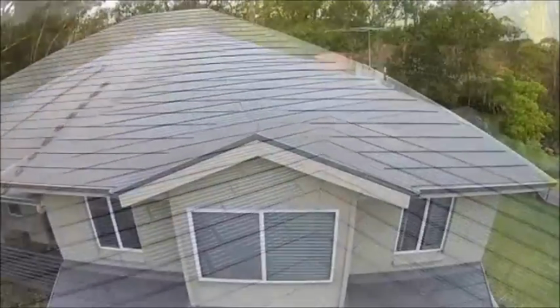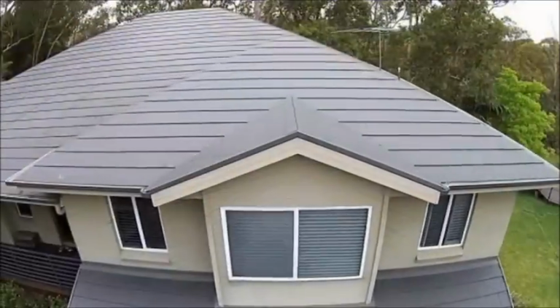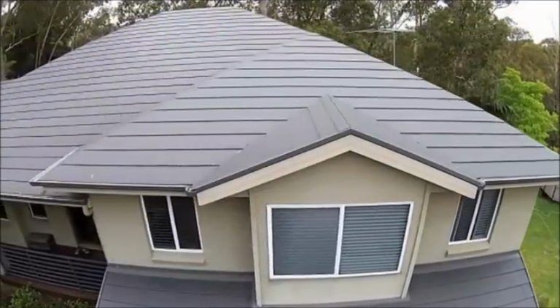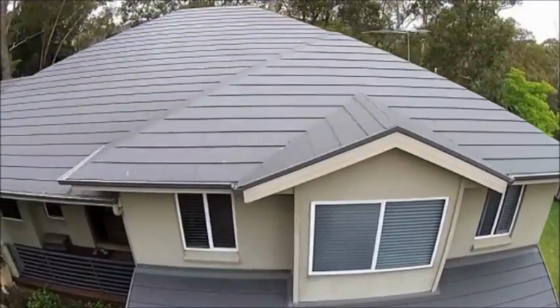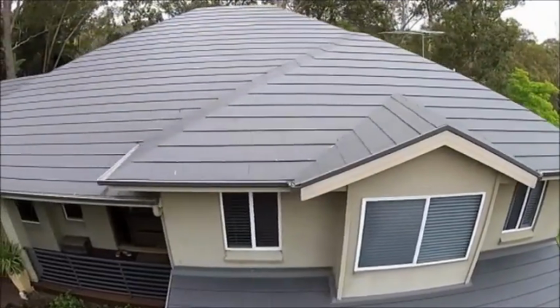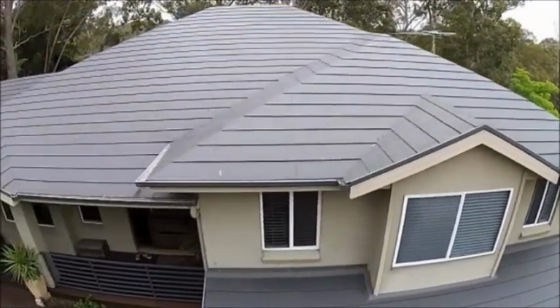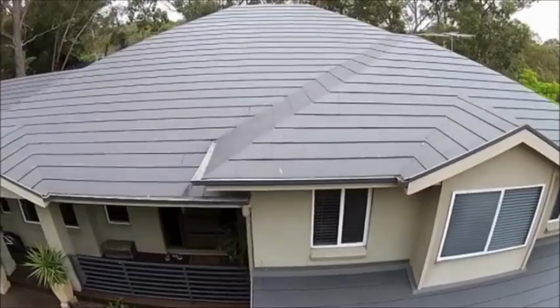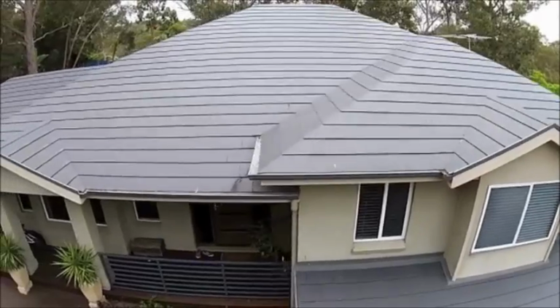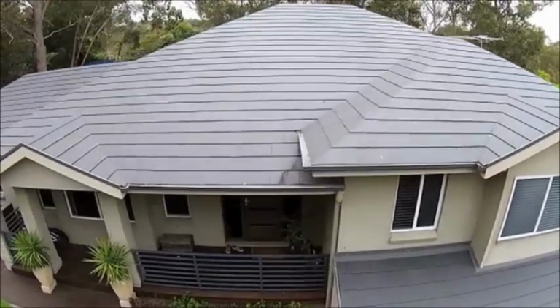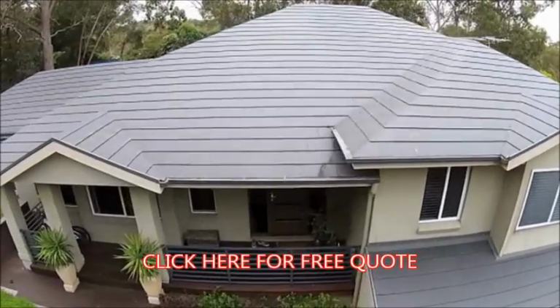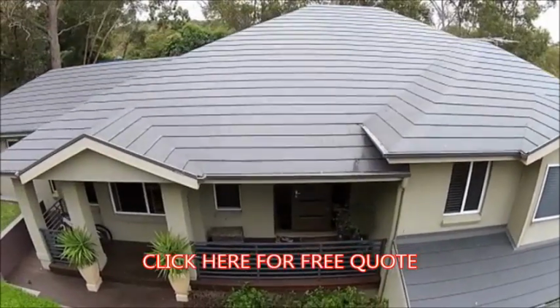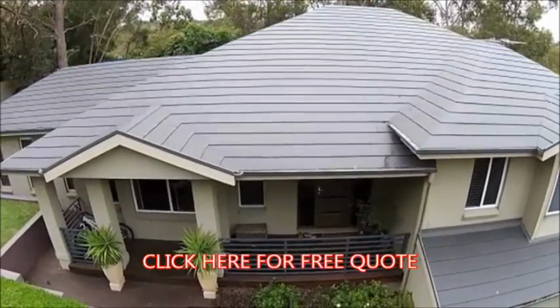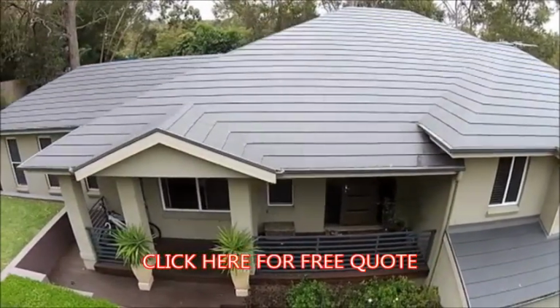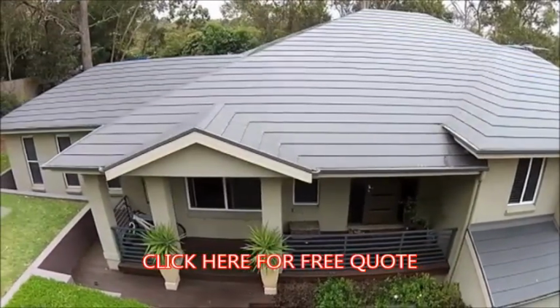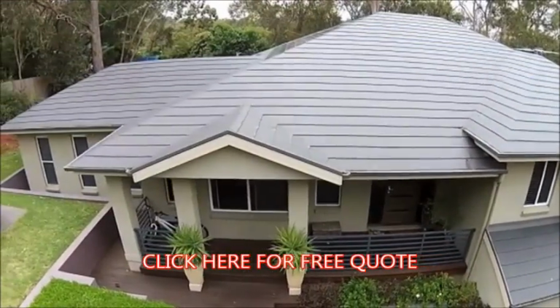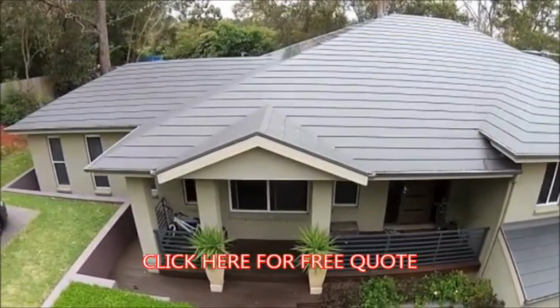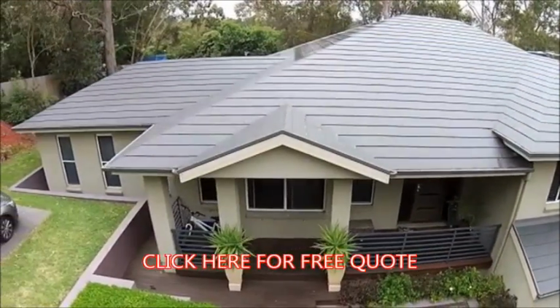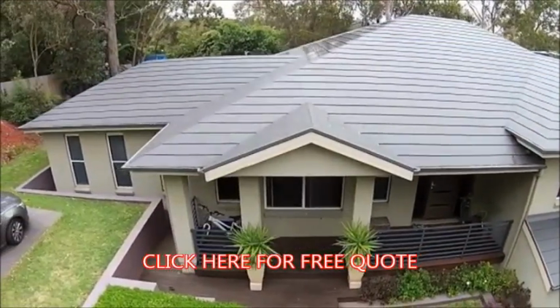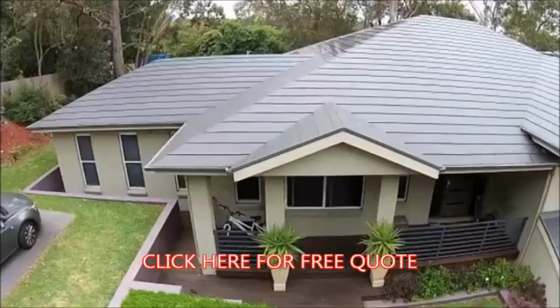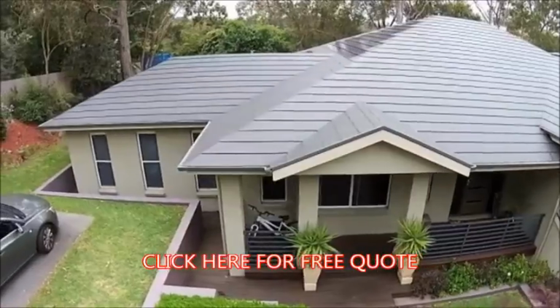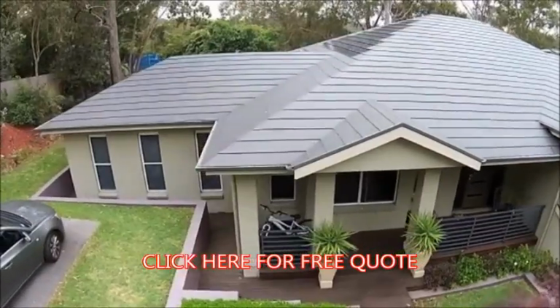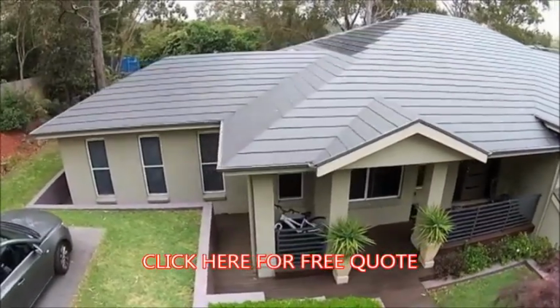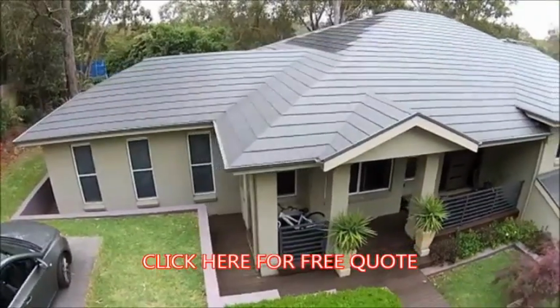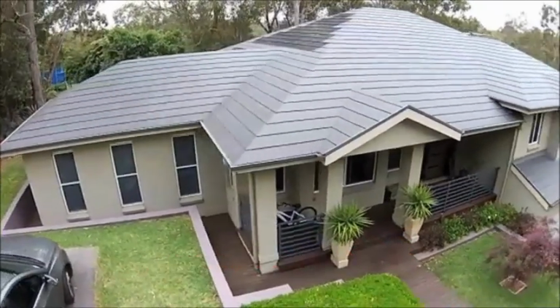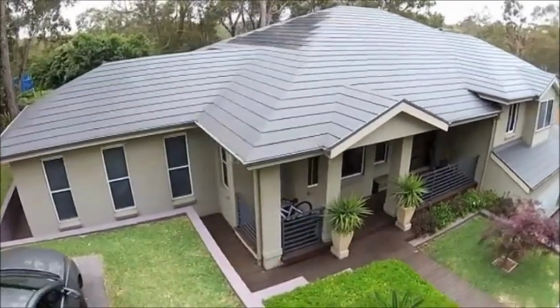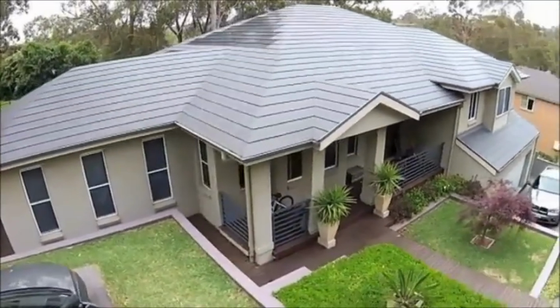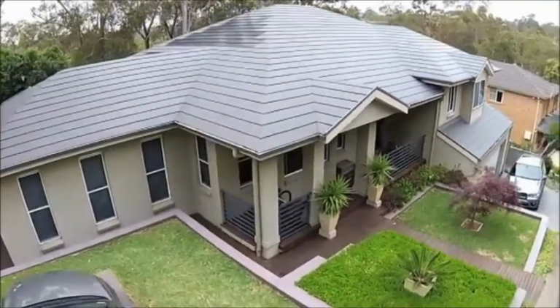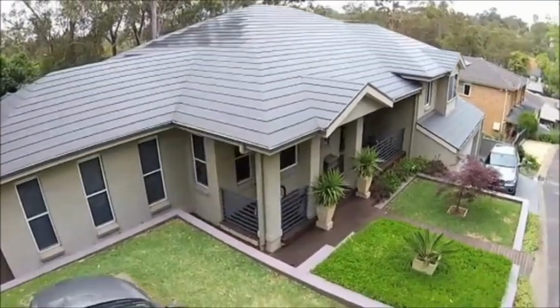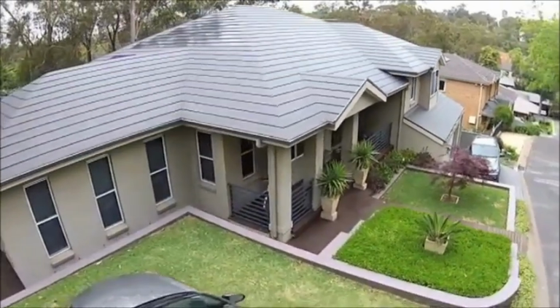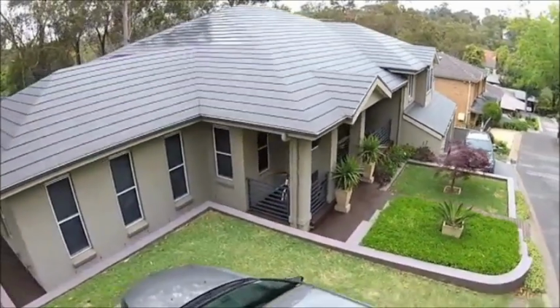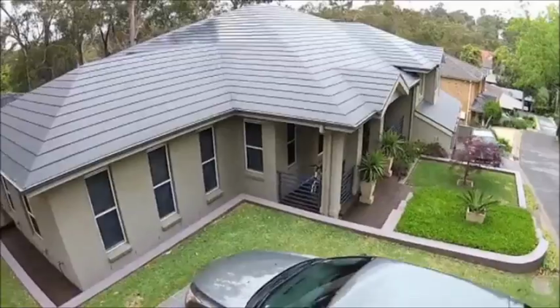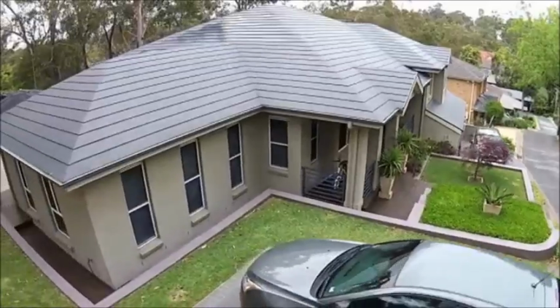In this roof we see the uncapped, mitered hip joints and closed valleys — features synonymous with a Newlock Ceramic Tiled Roof installation, one that requires no maintenance and encompasses the clean, sharp lines associated with this unique roofing system.